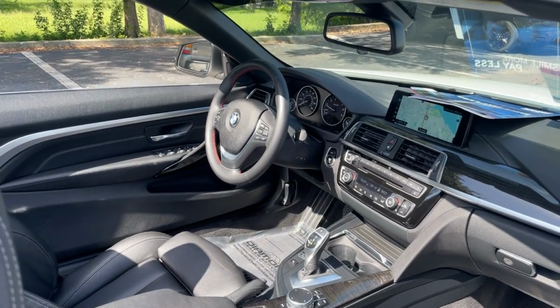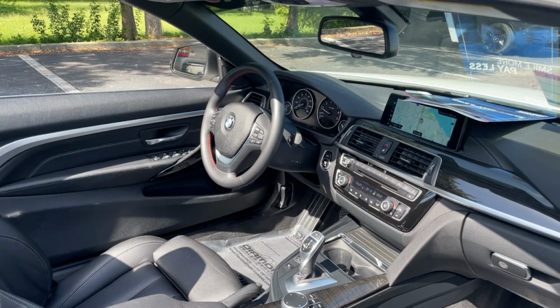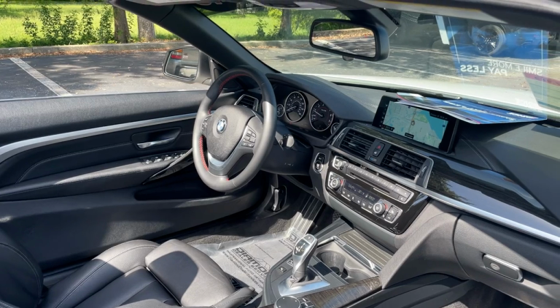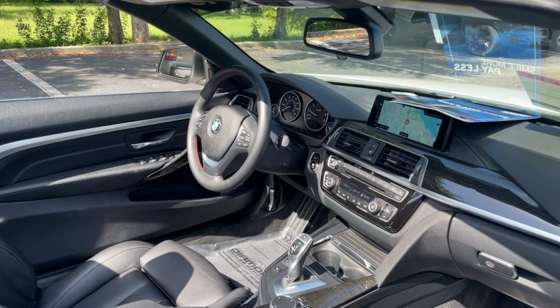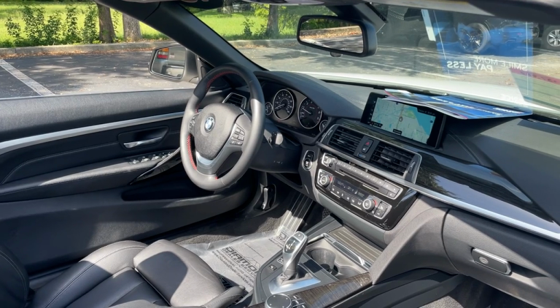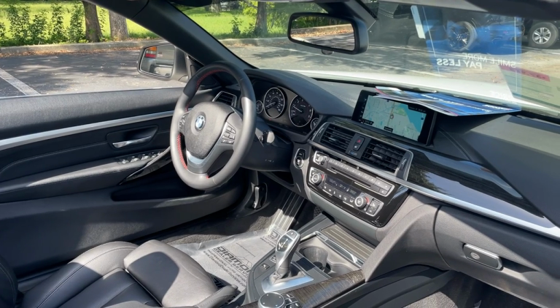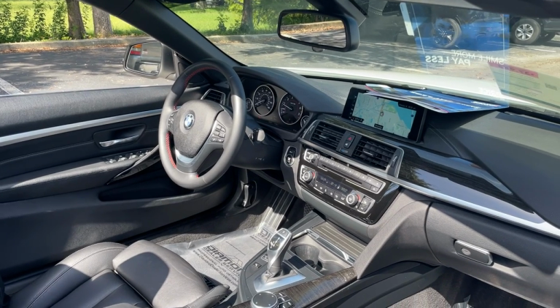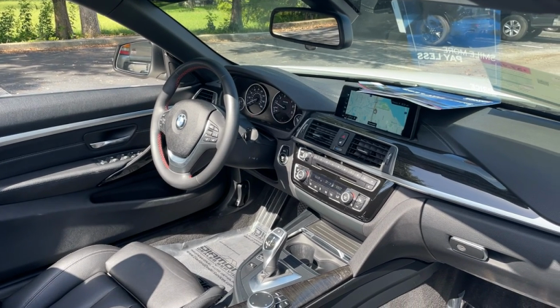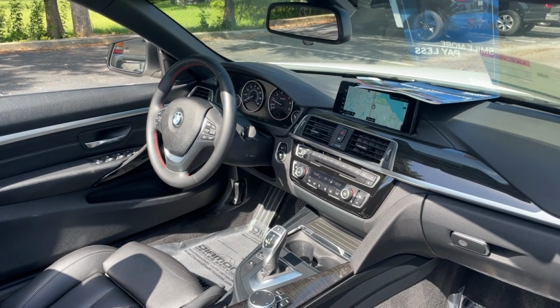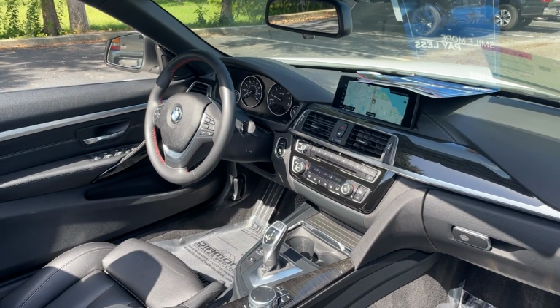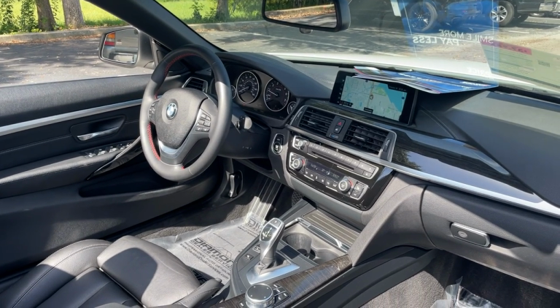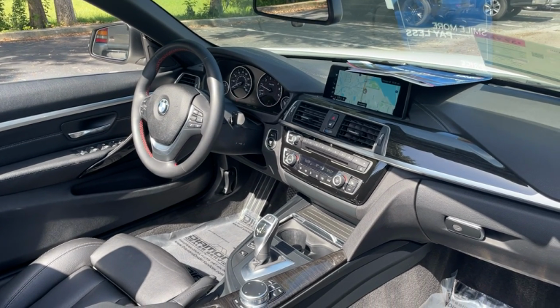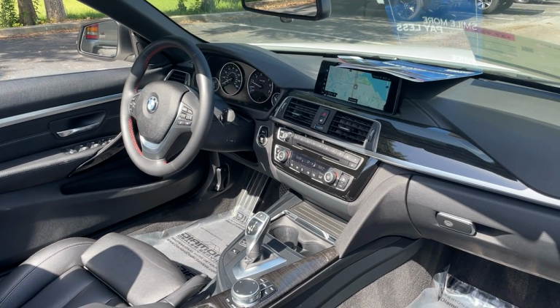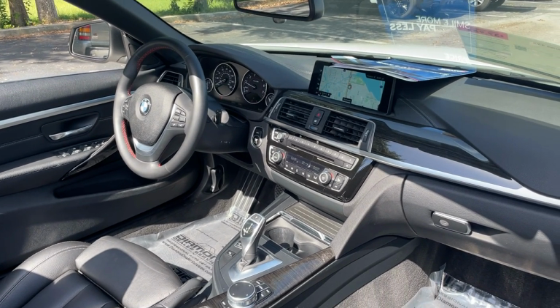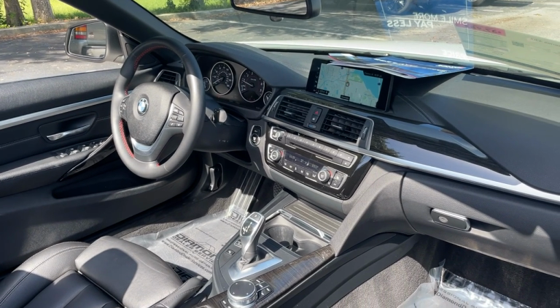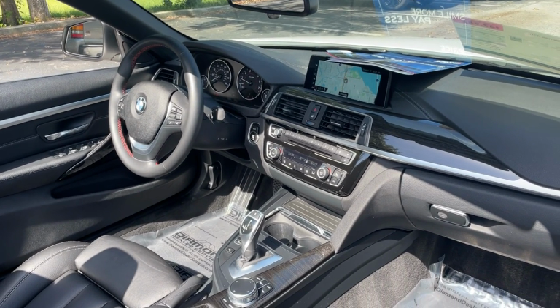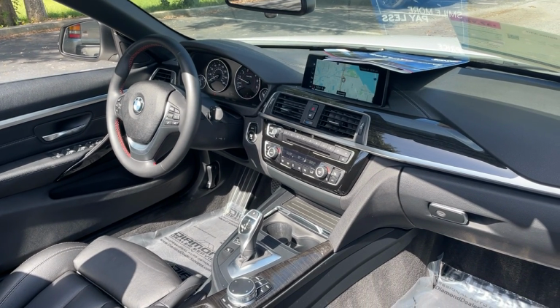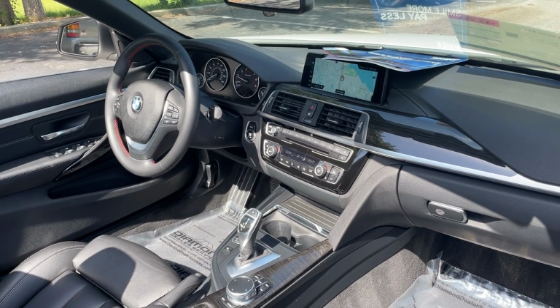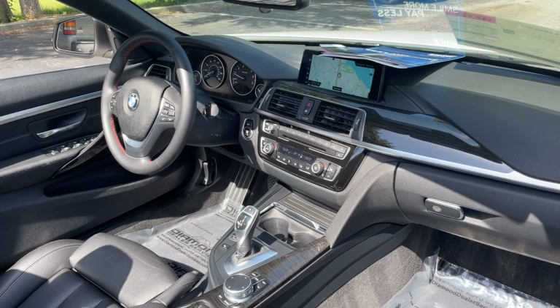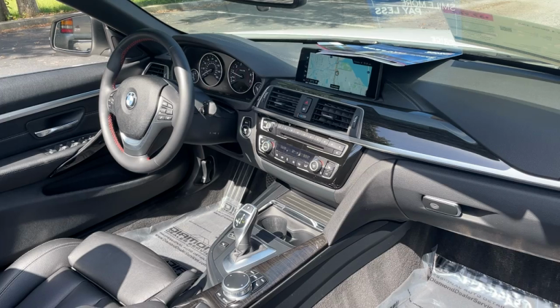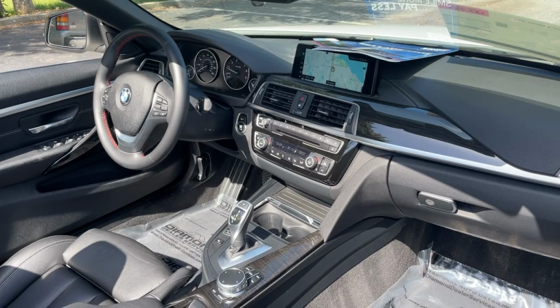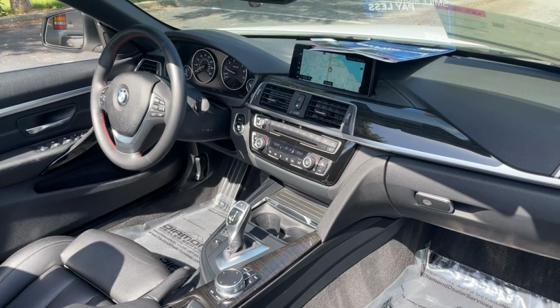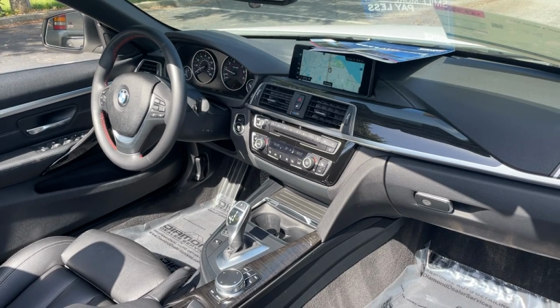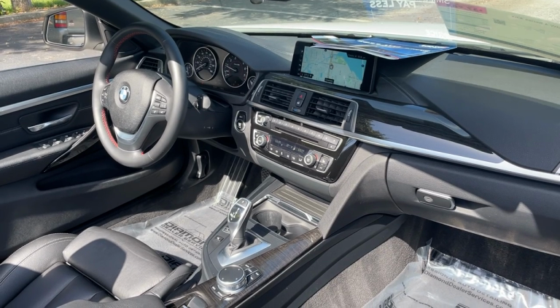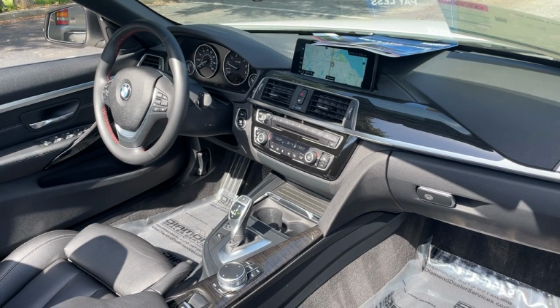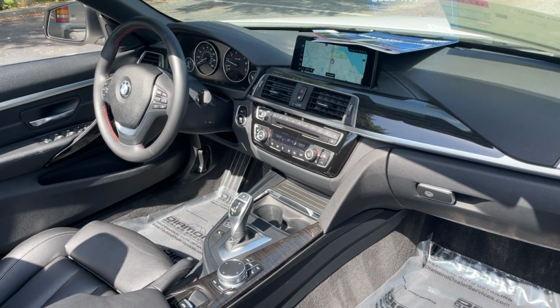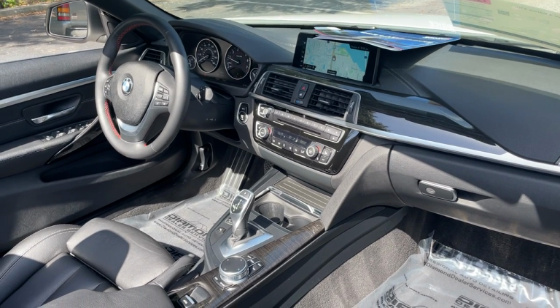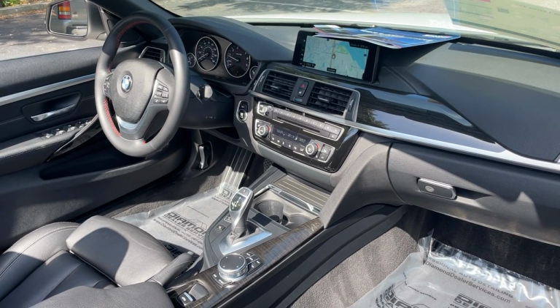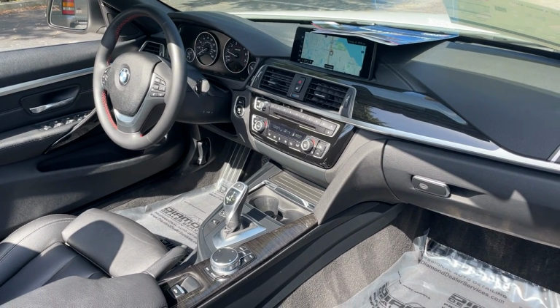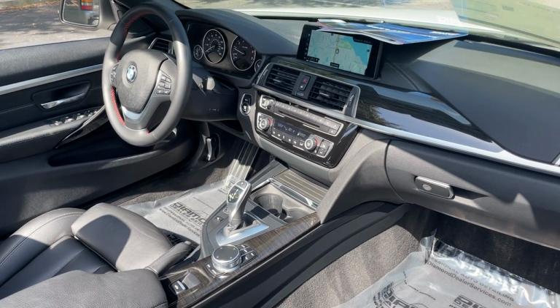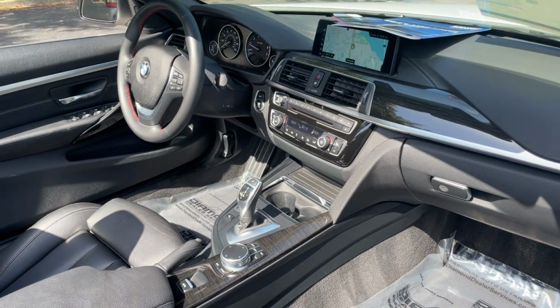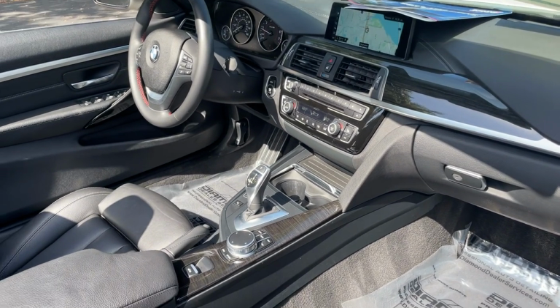Leather wrapped sports steering wheel, cruise control, push button start, satellite radio, navigation, CD player, heated seats, electronic climate control.